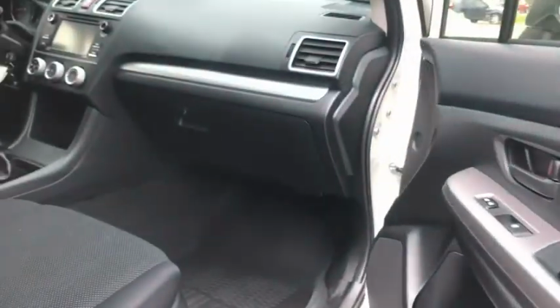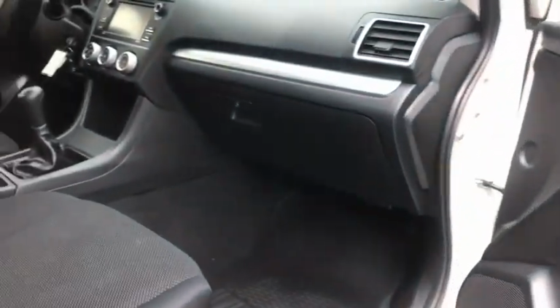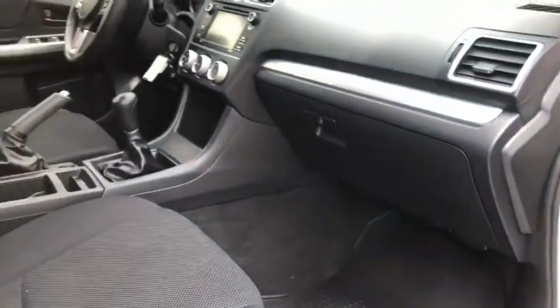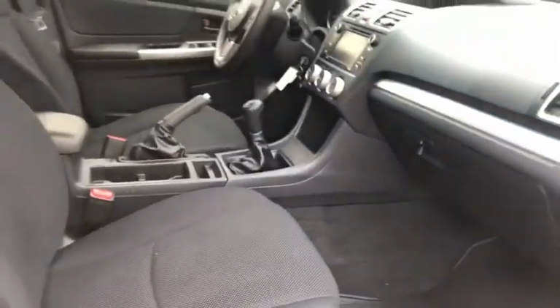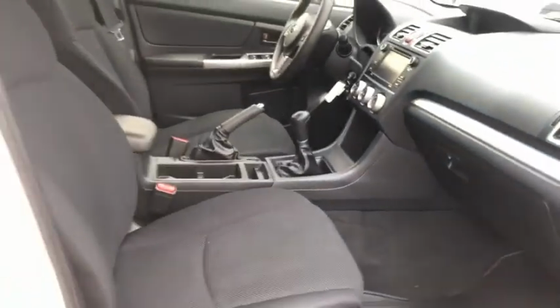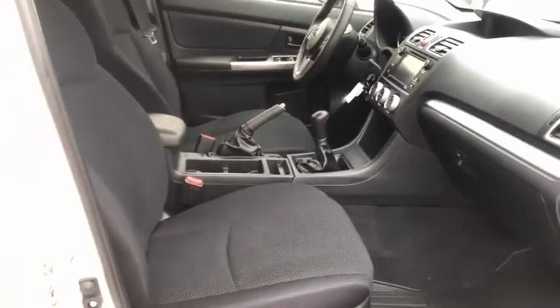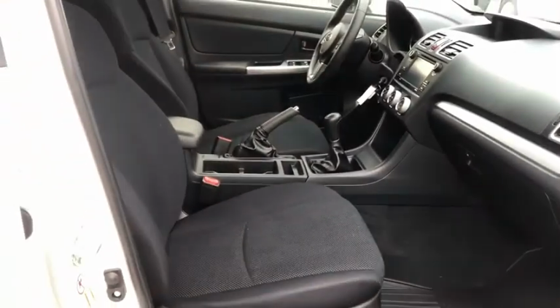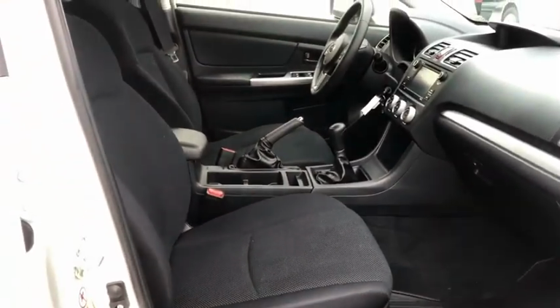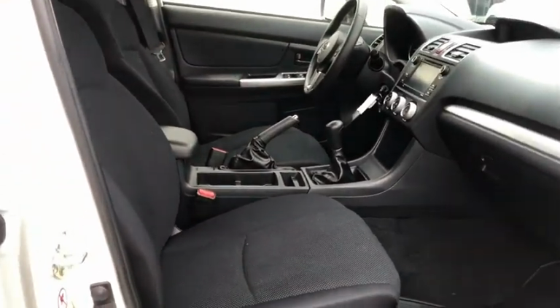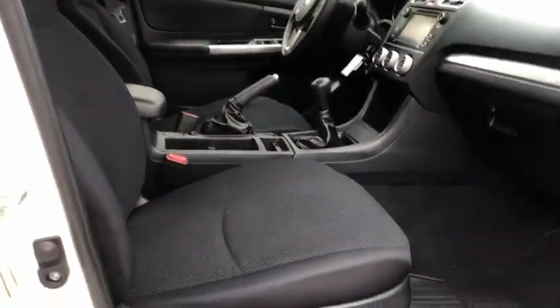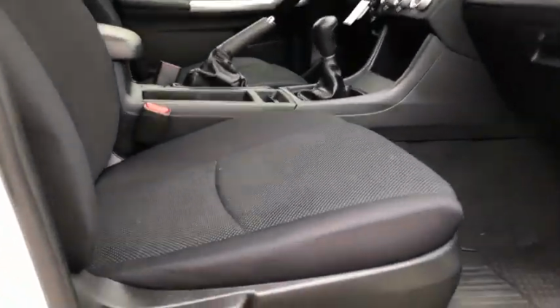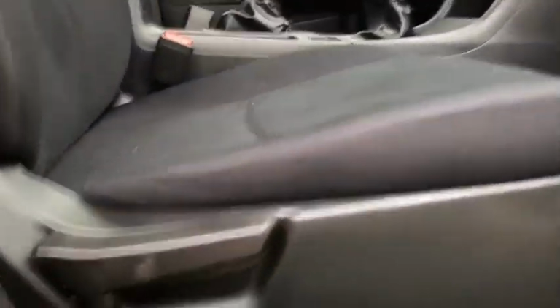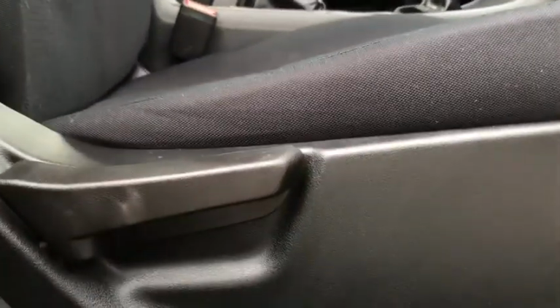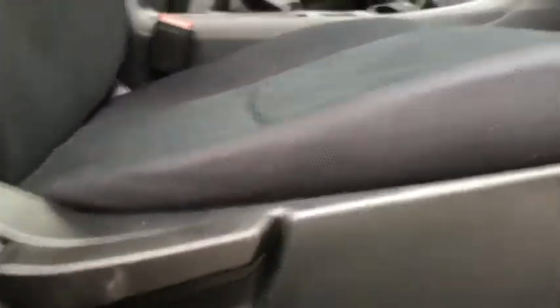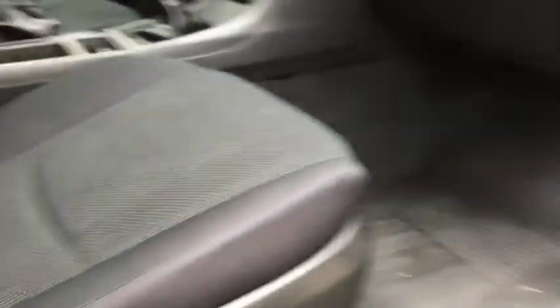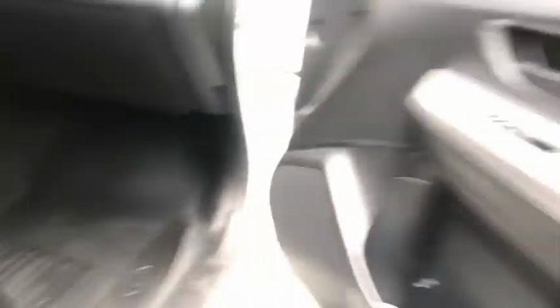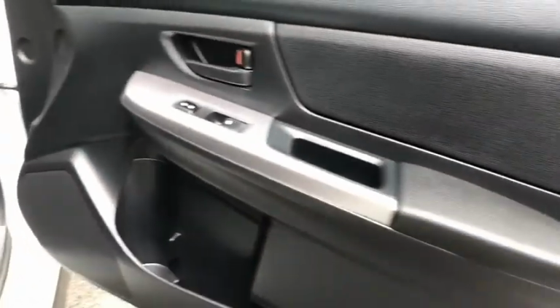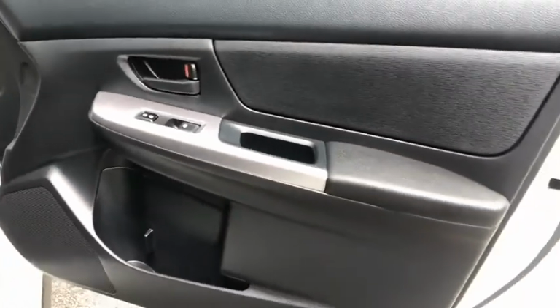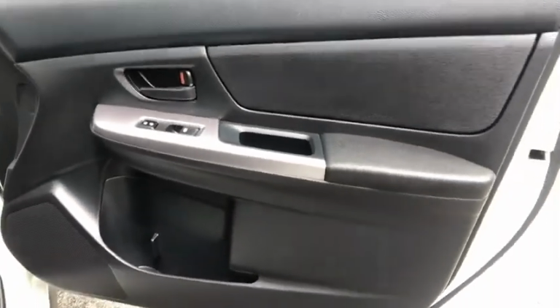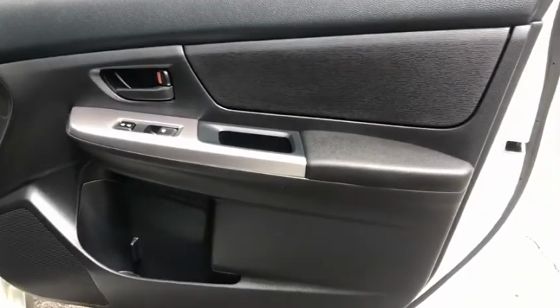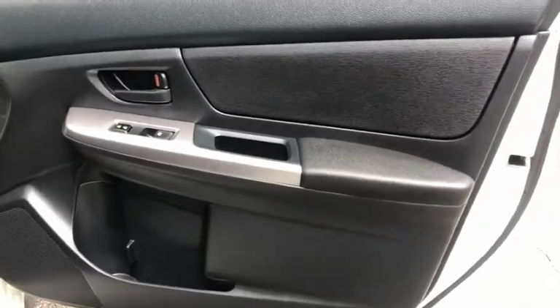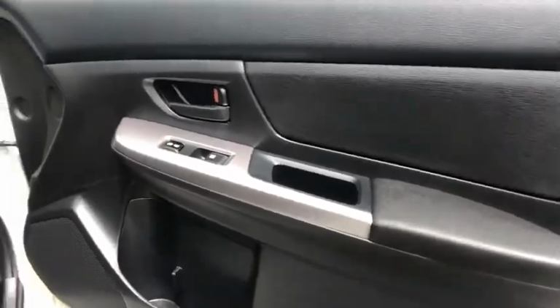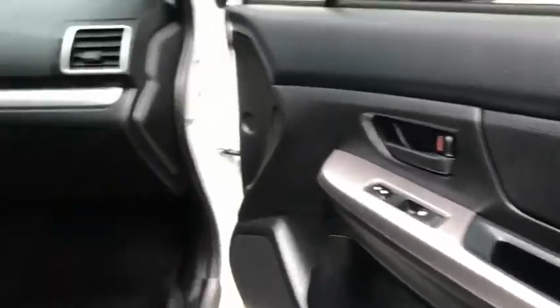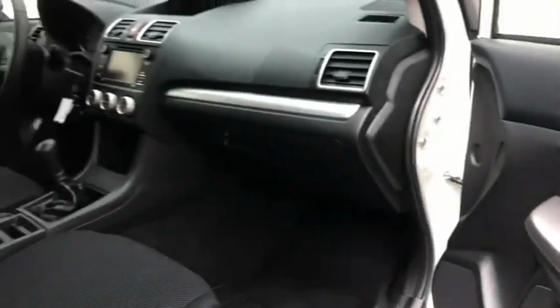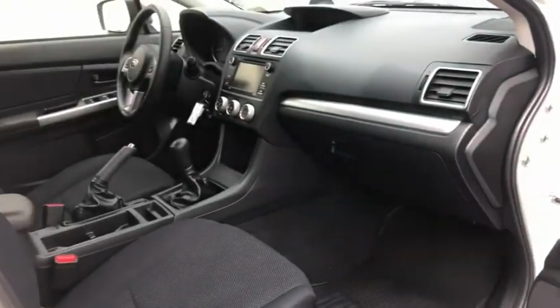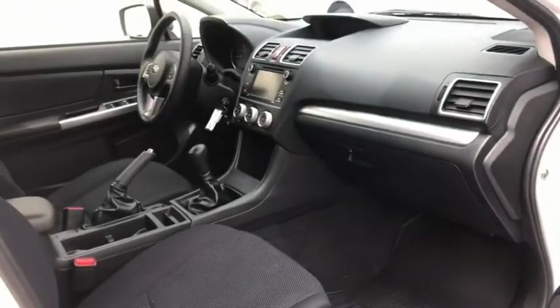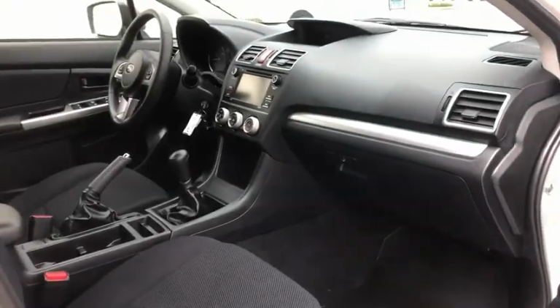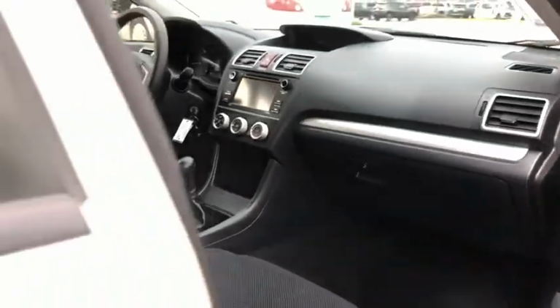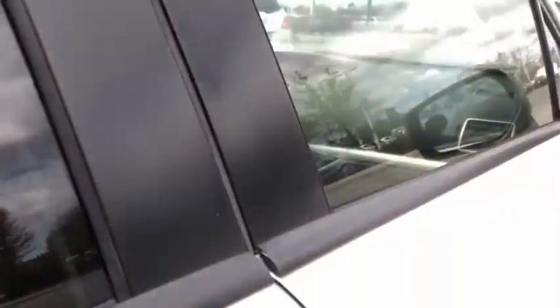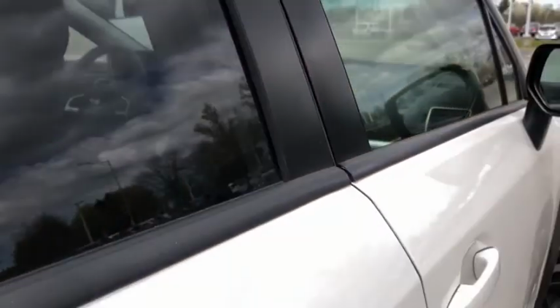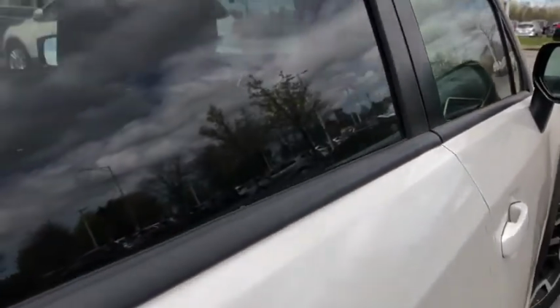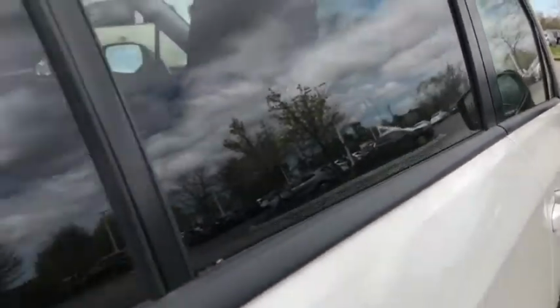And since it's a Subaru, you know the XV Crosstrek is built to last. This vehicle has less than 45,000 miles. This beauty will even make your house keys jealous. Drive it today!